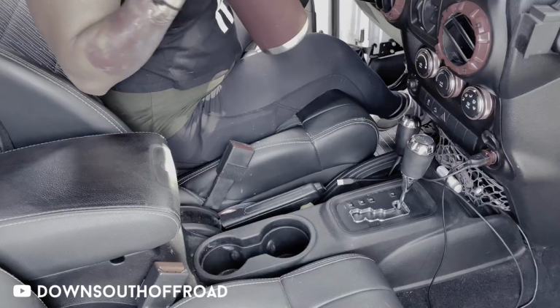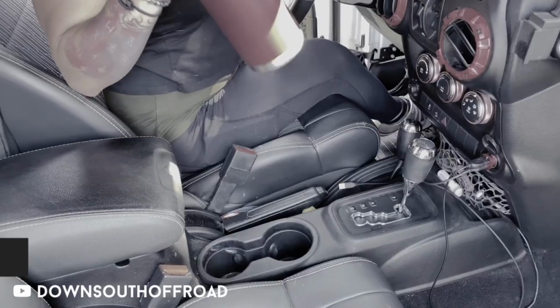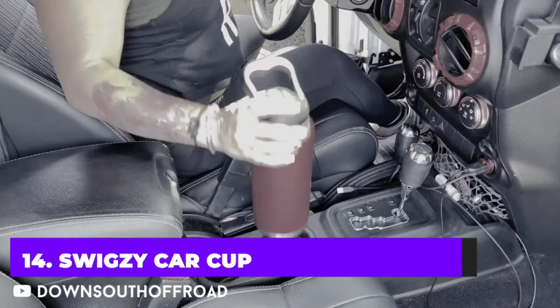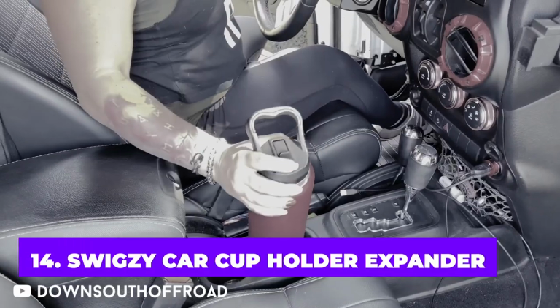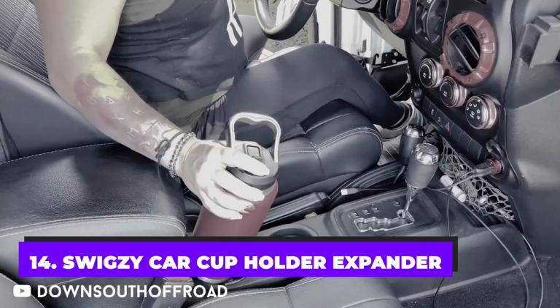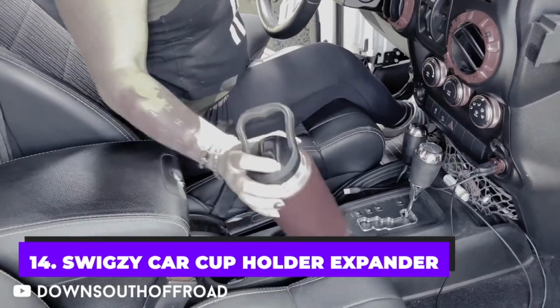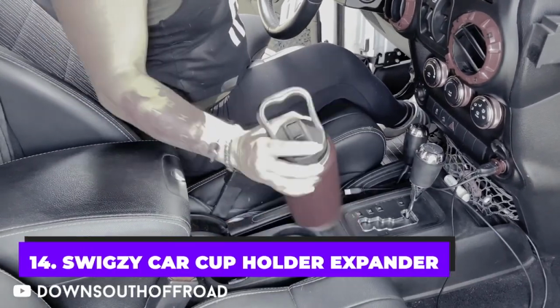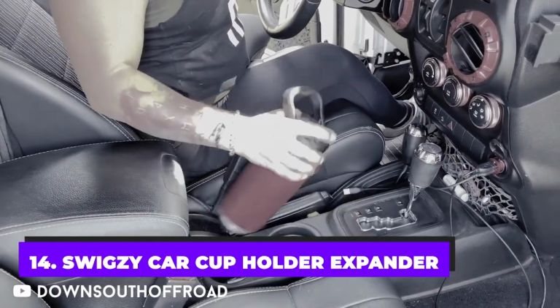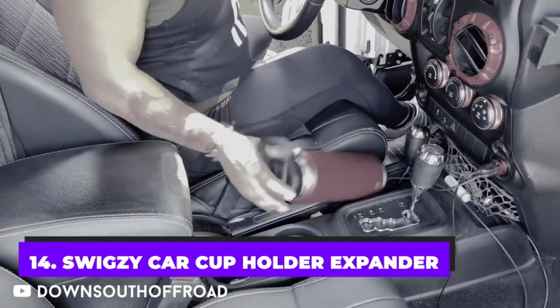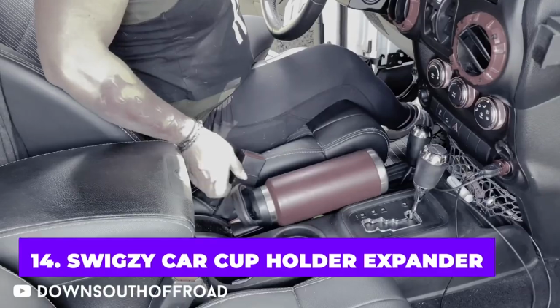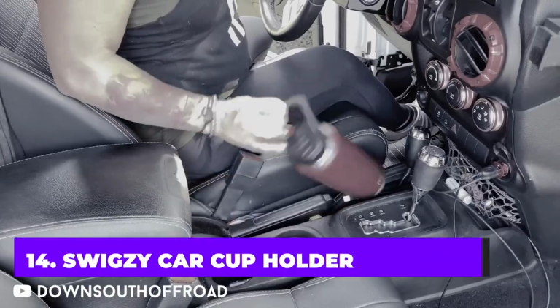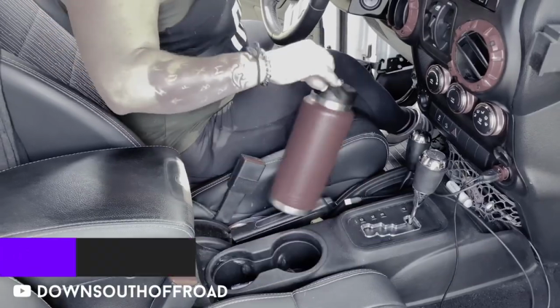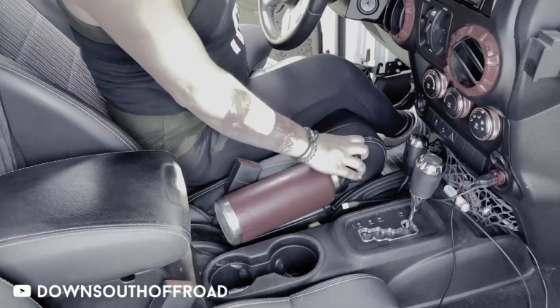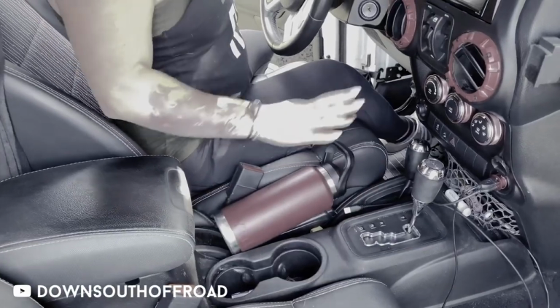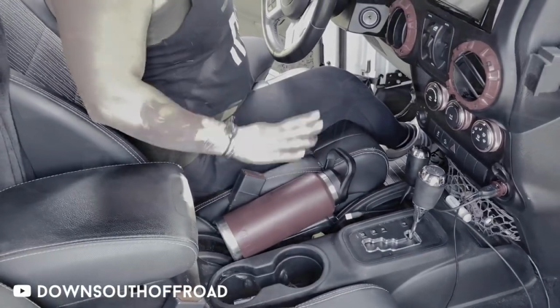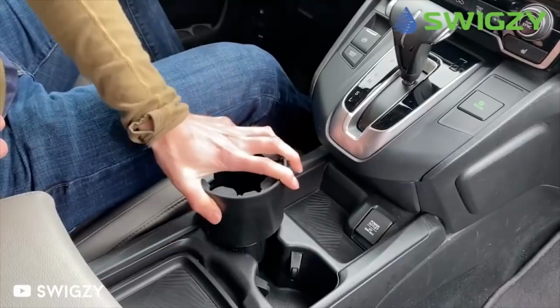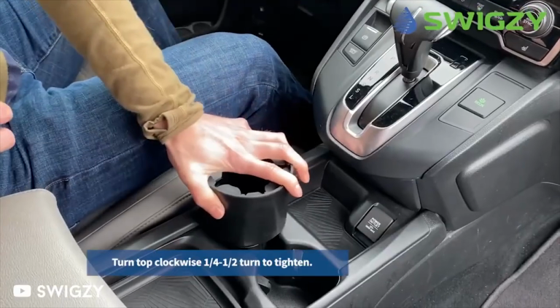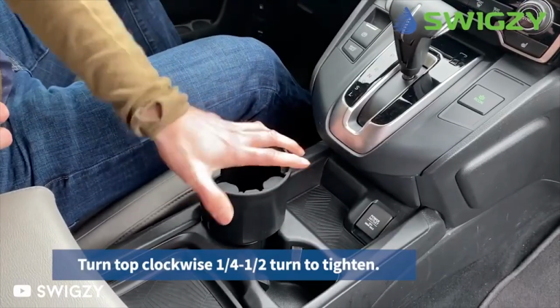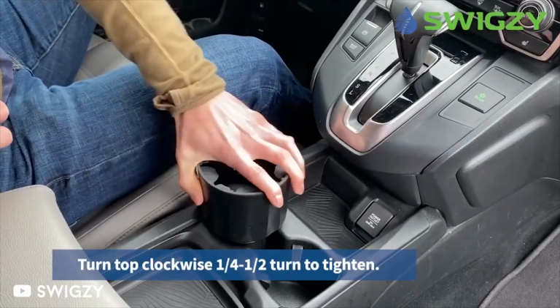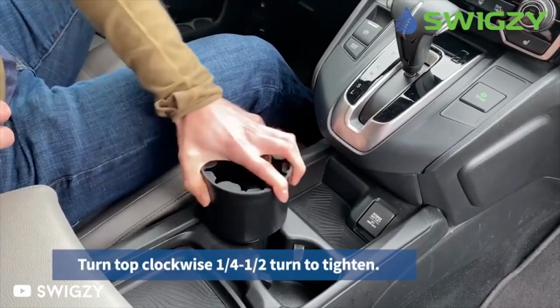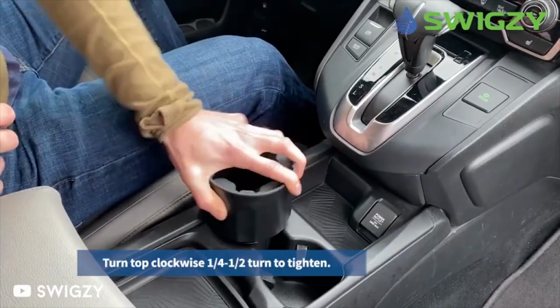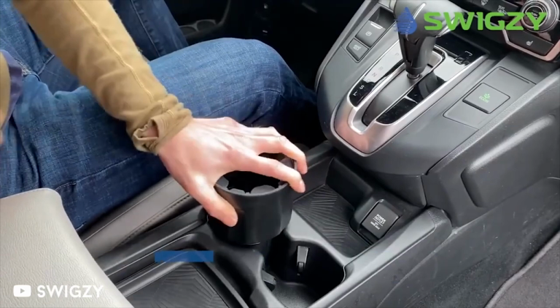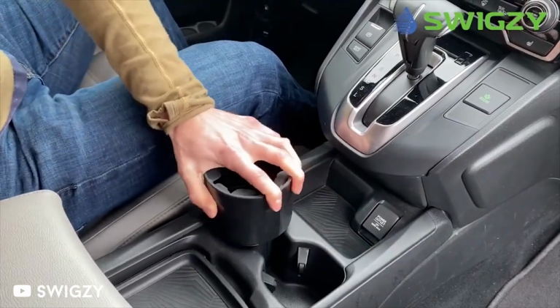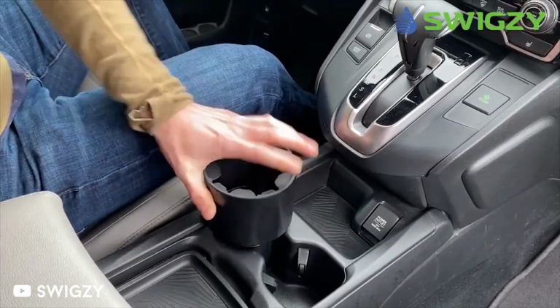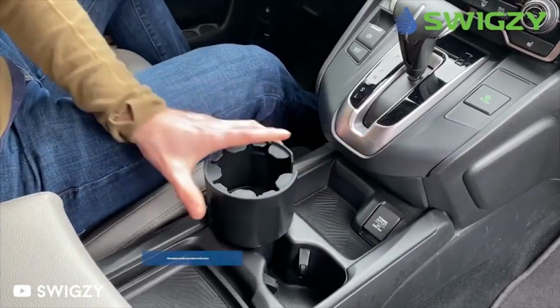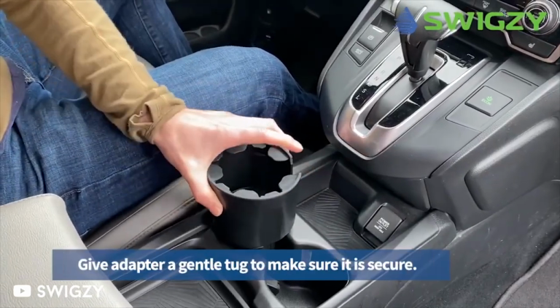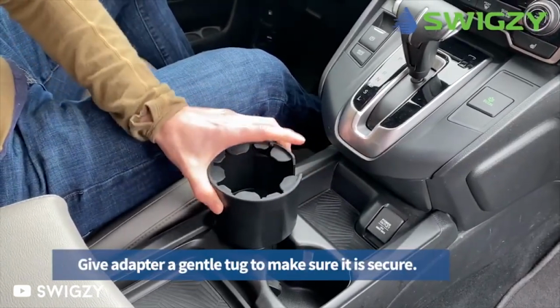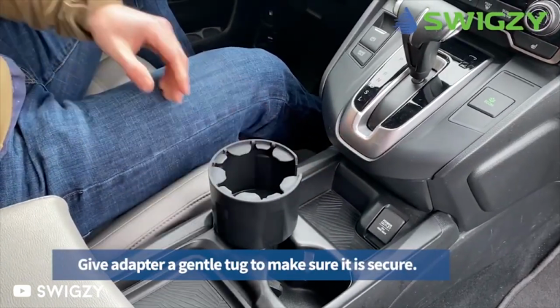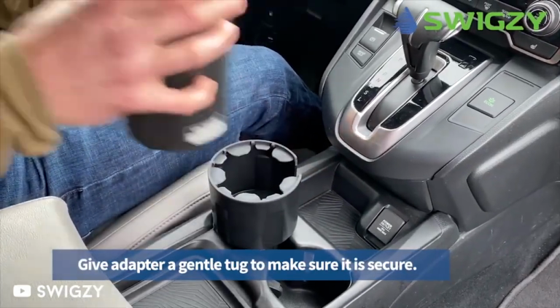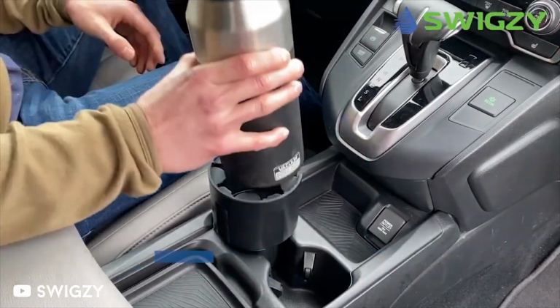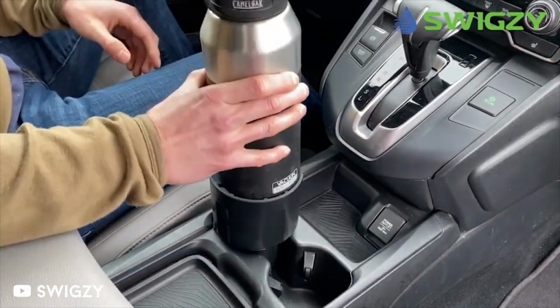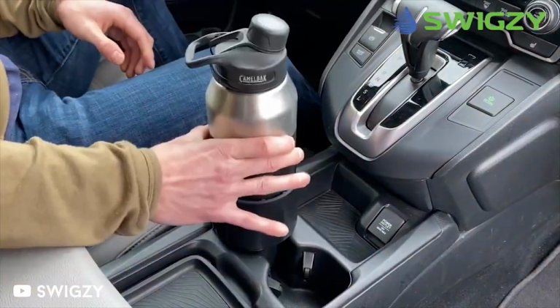Are you always carrying a reusable water bottle with you? It's possible that it won't fit into cup holders in your vehicle. Instead, you can use reusable containers with a 40-ounce capacity or more and fit them right into your cup holder thanks to this adjustable expander.